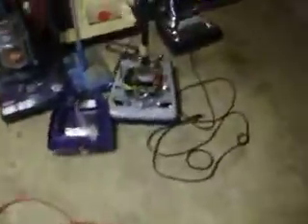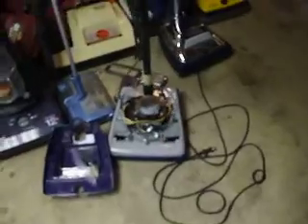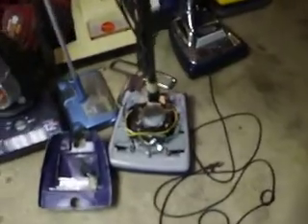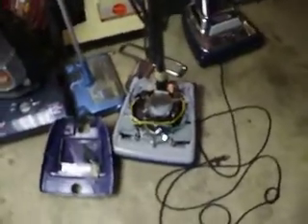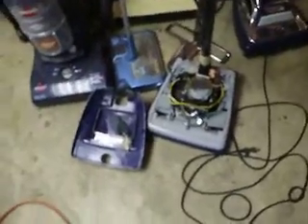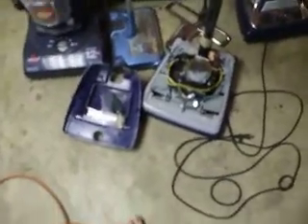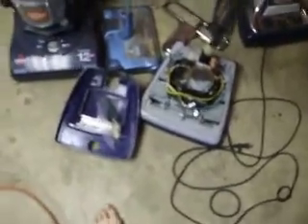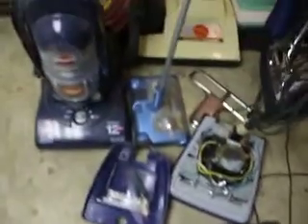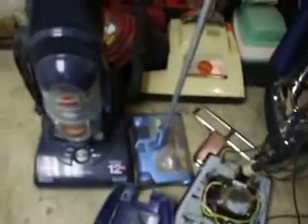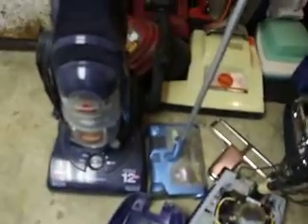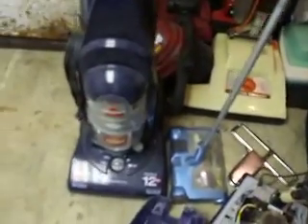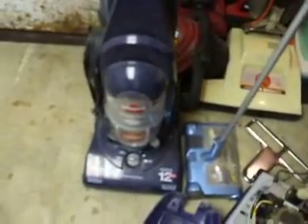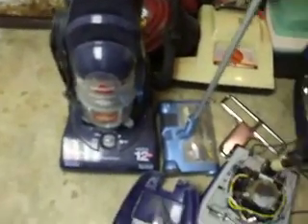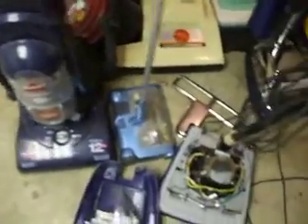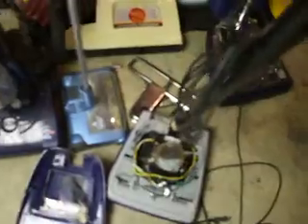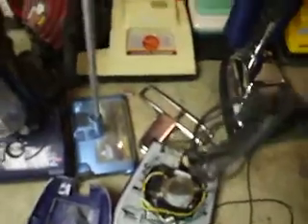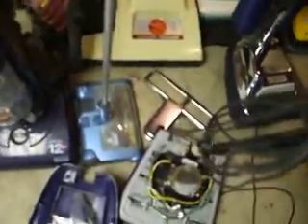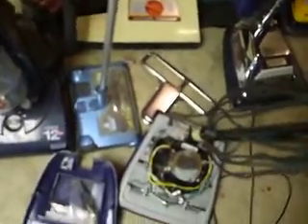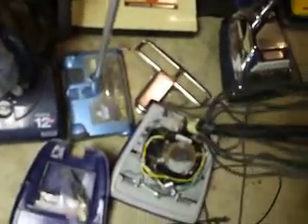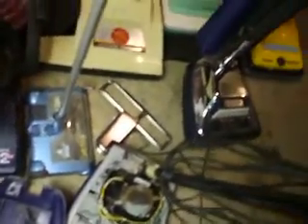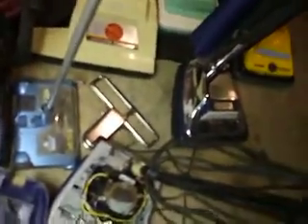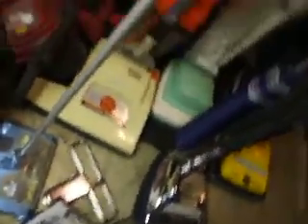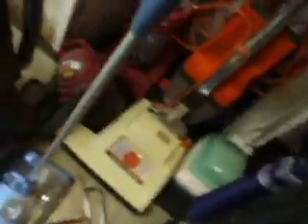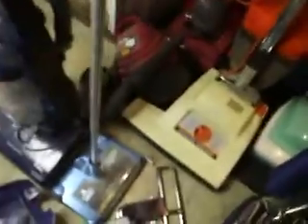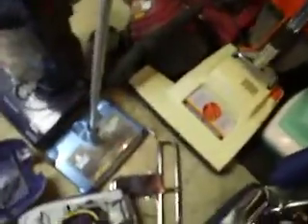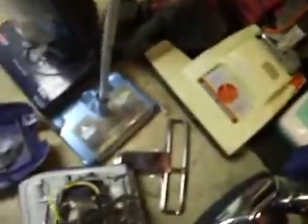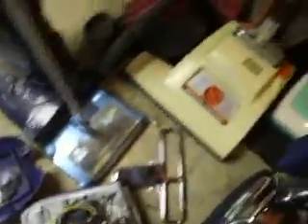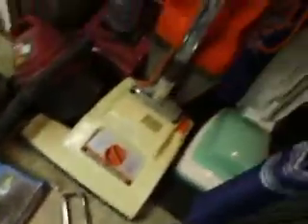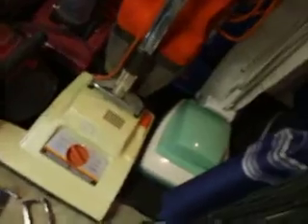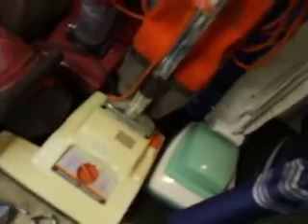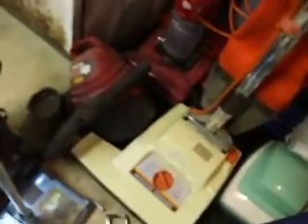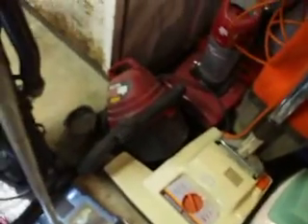And over here there's my Parts Sanitaire and Bissell Clean View, Bissell Power, Perfect Sweep Turbo, then Shopvac Hang-Up Mini.